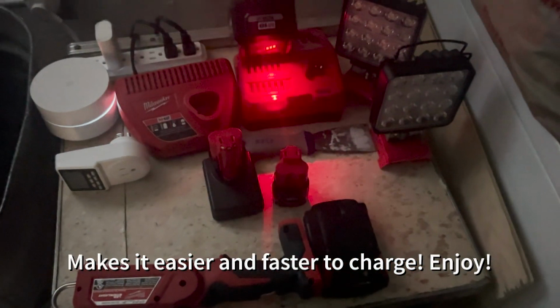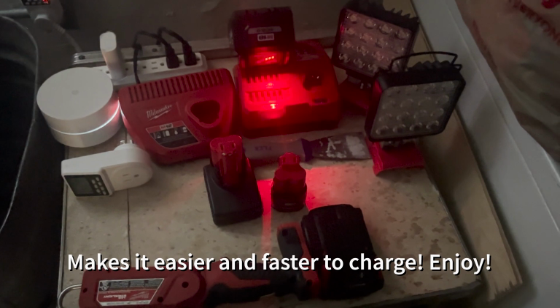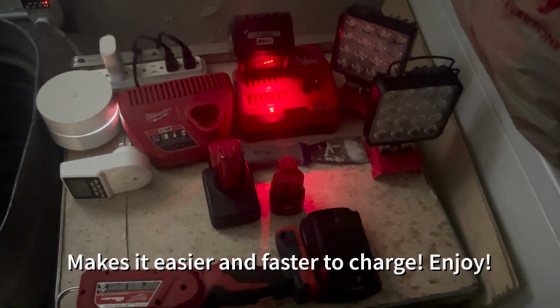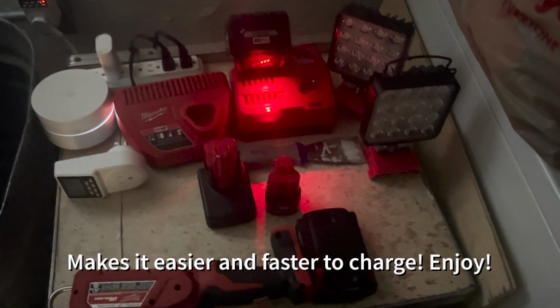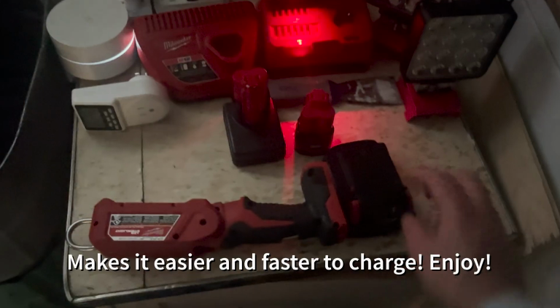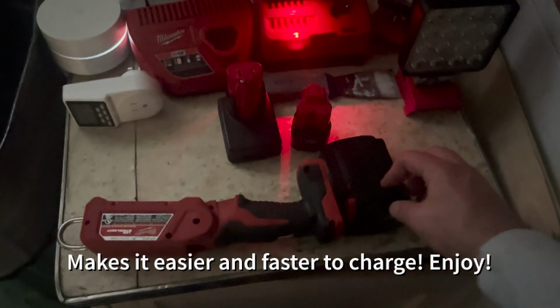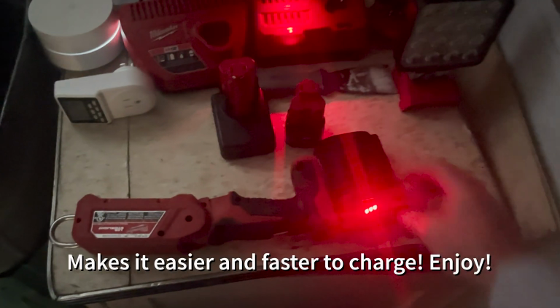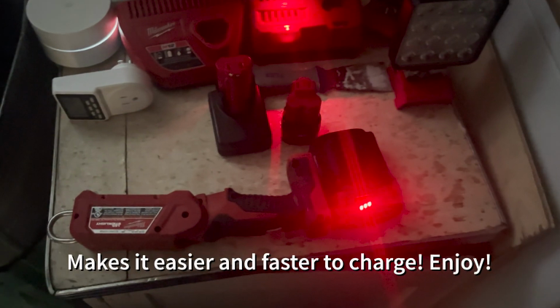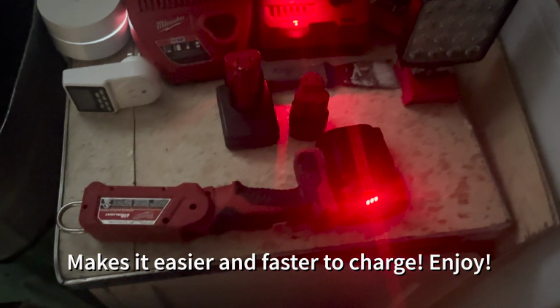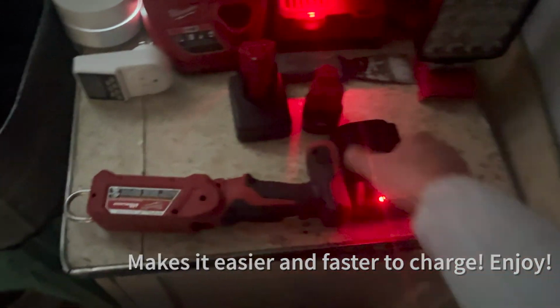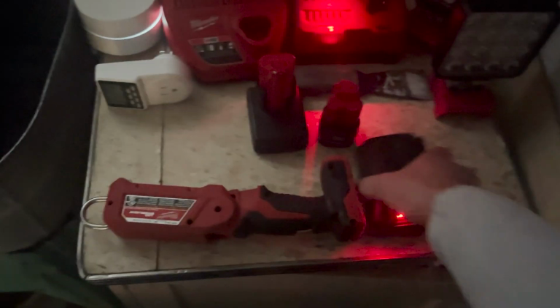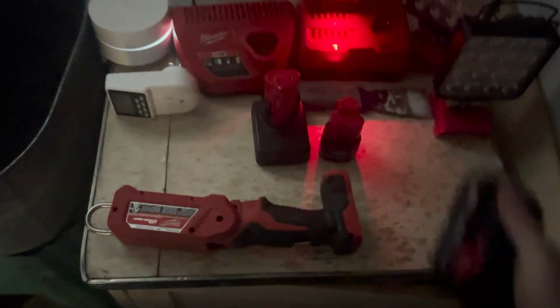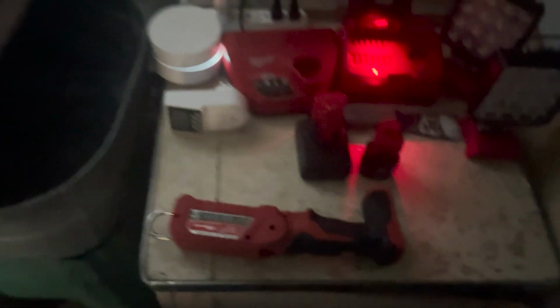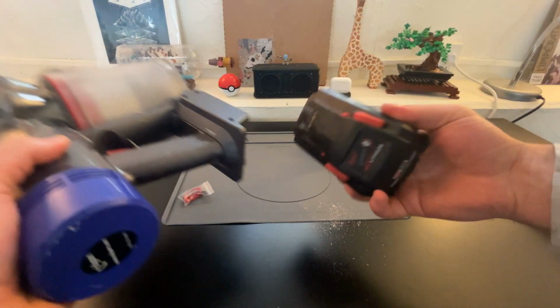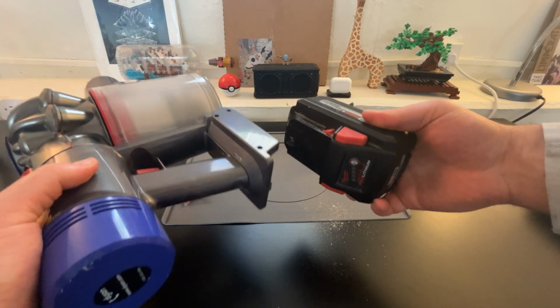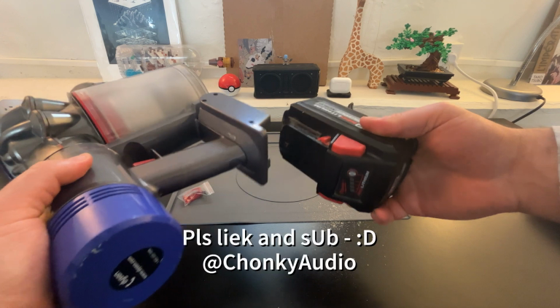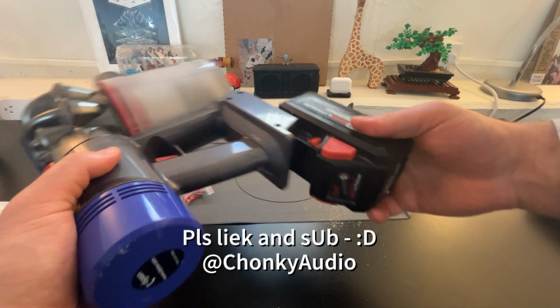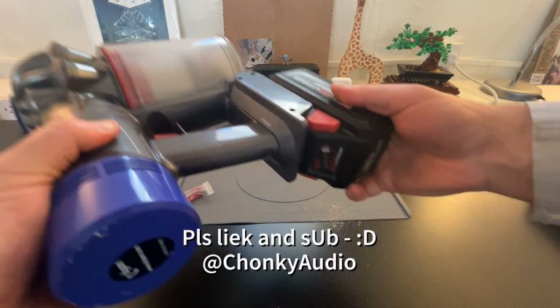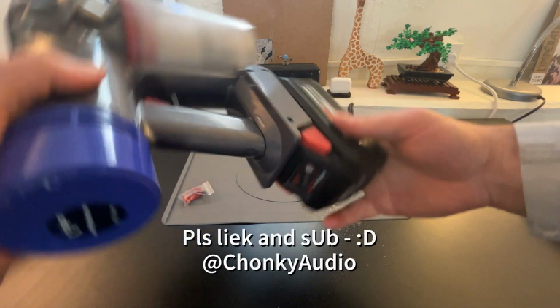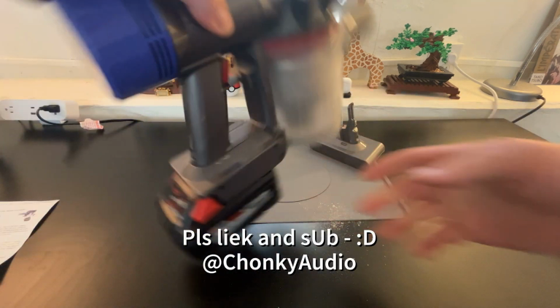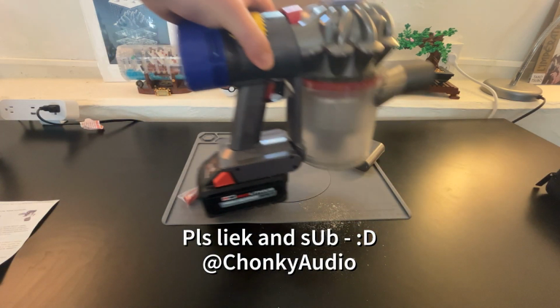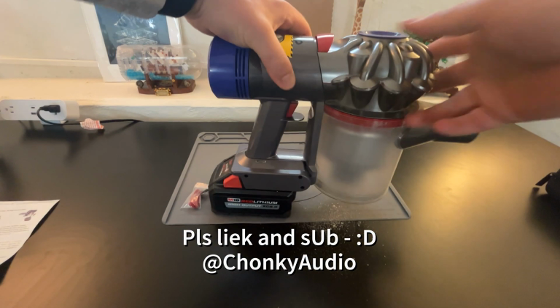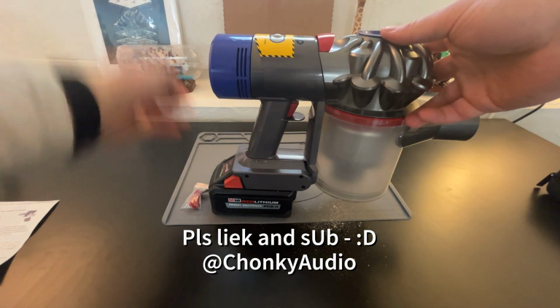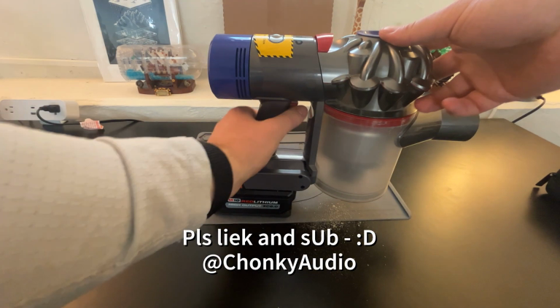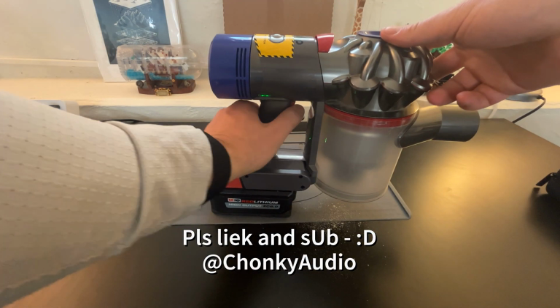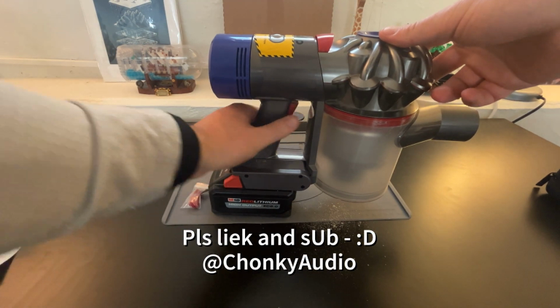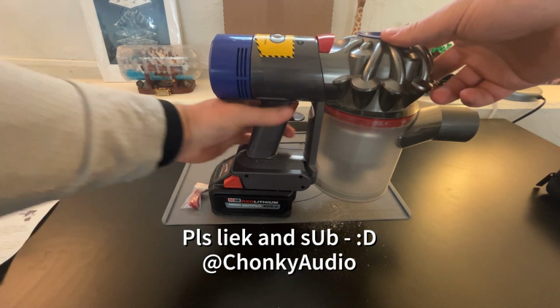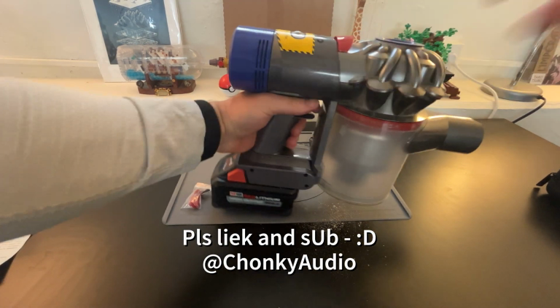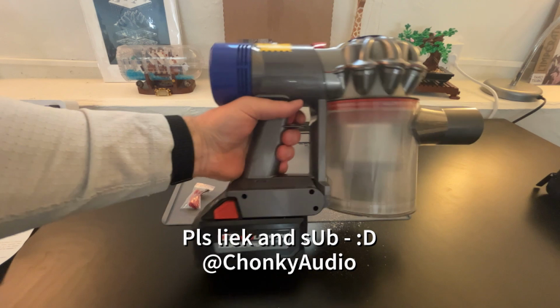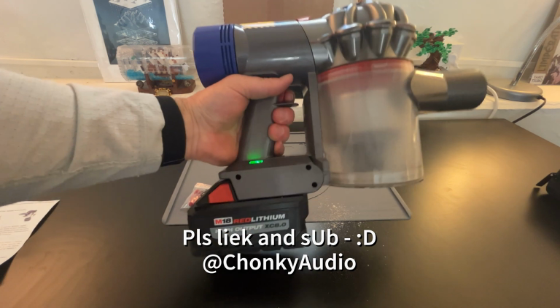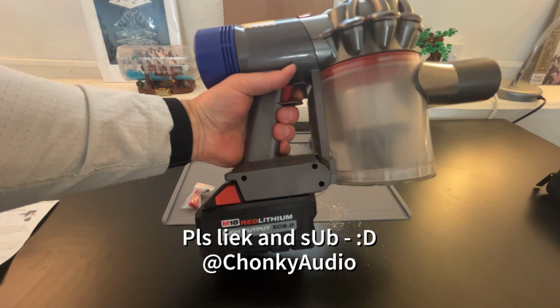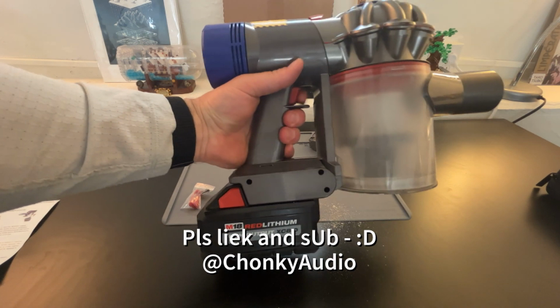It's very easy to charge now, and you can just grab another battery, stick it in your vacuum, and you're good to go. For about 20 bucks on Amazon you can get these battery conversions — I definitely would recommend it.